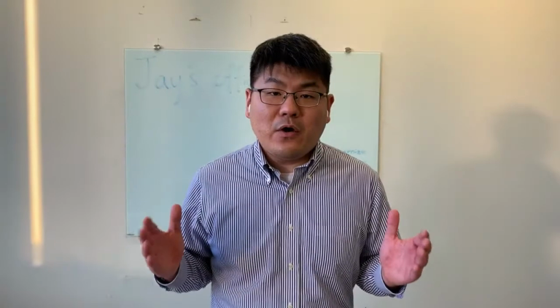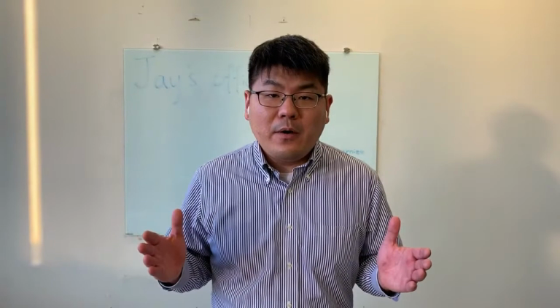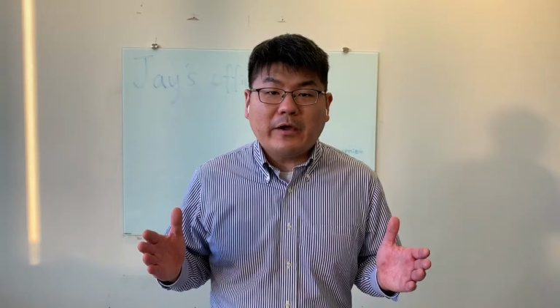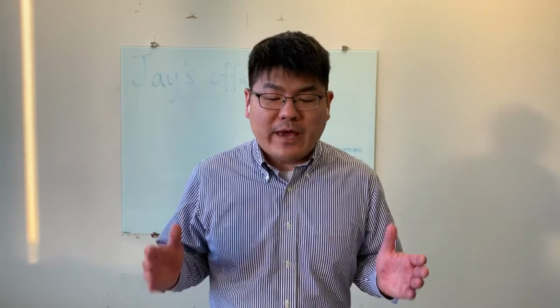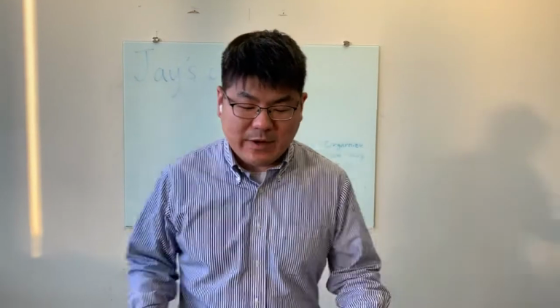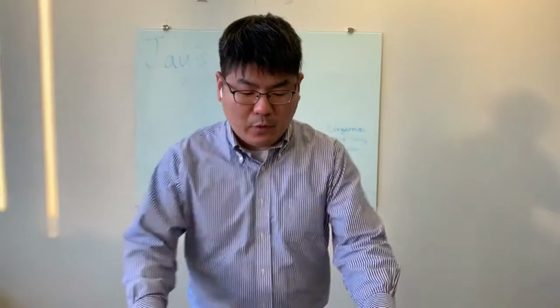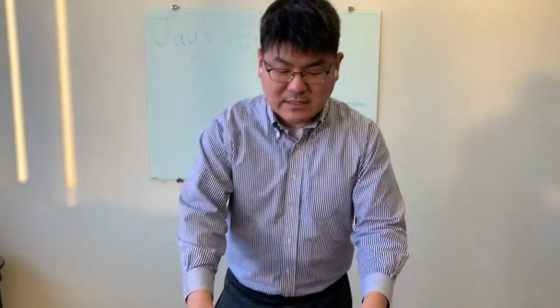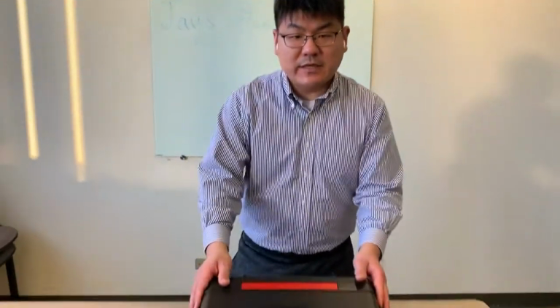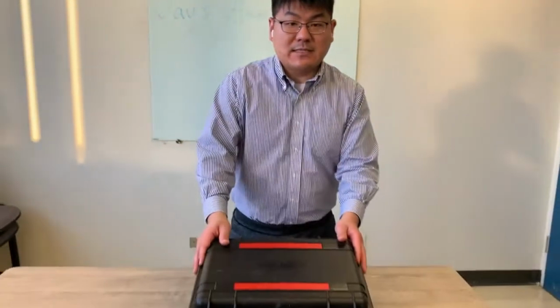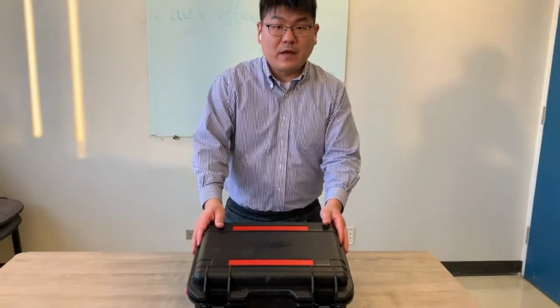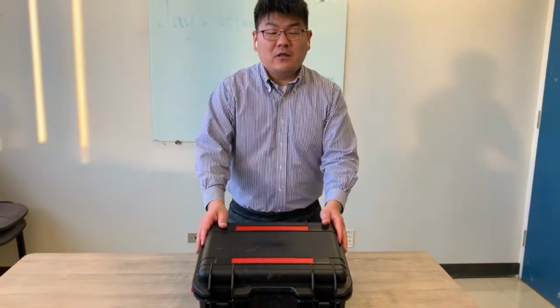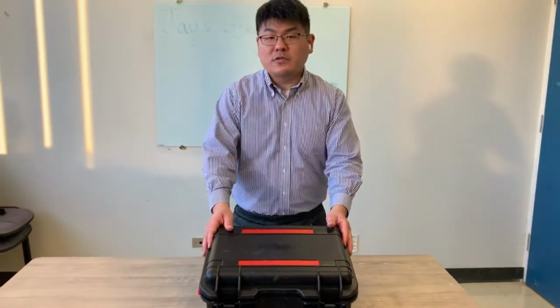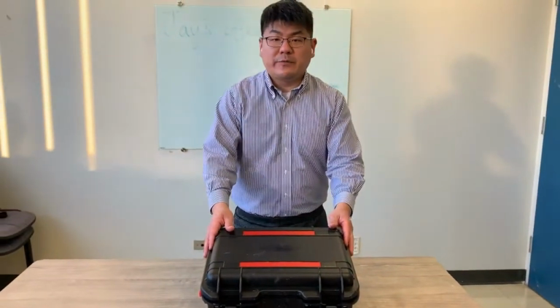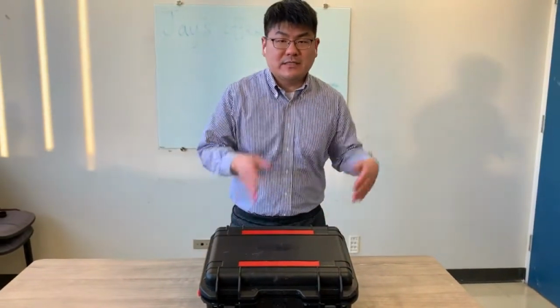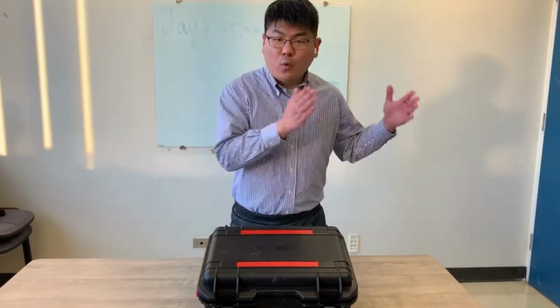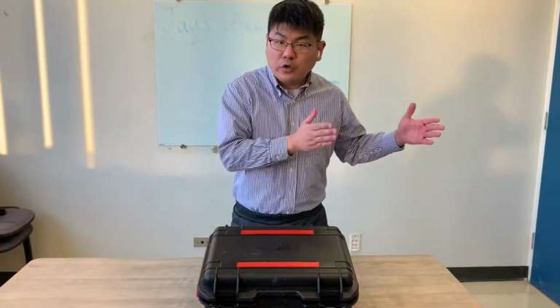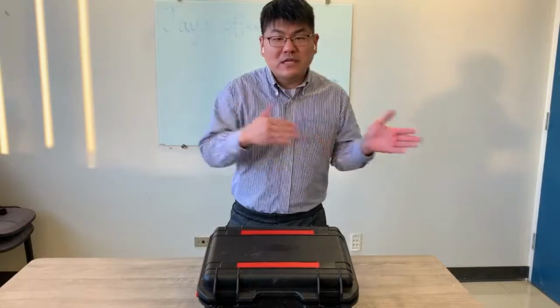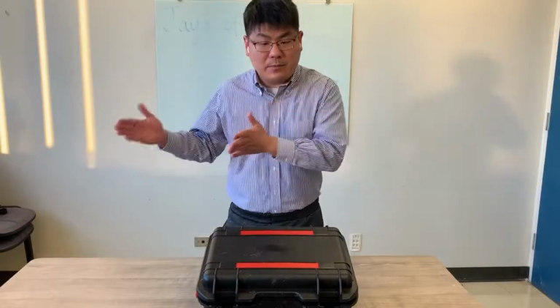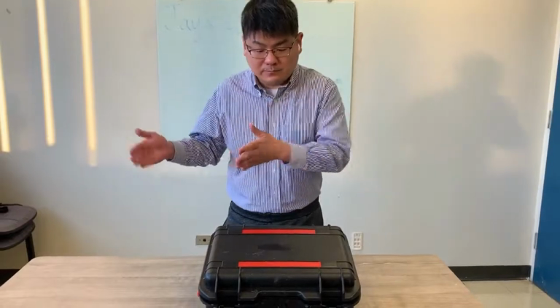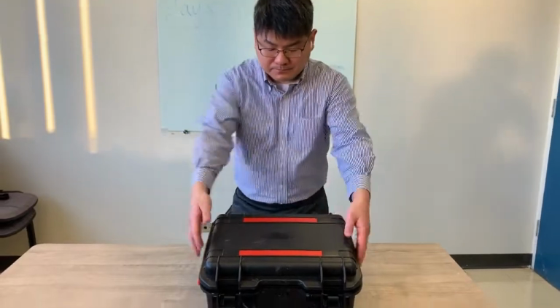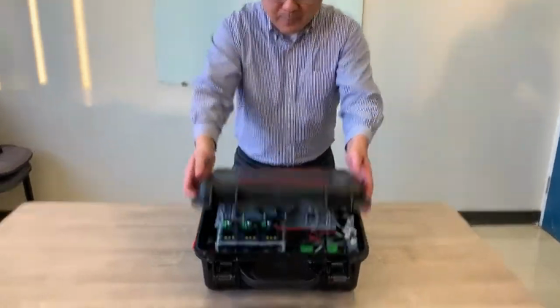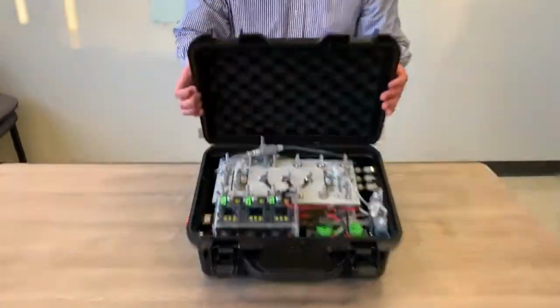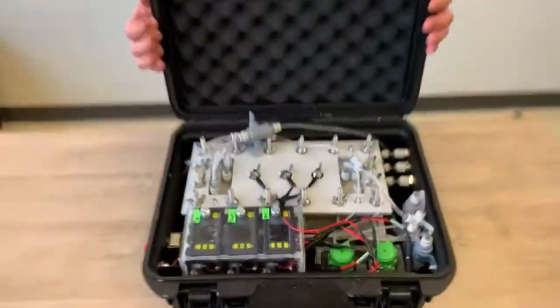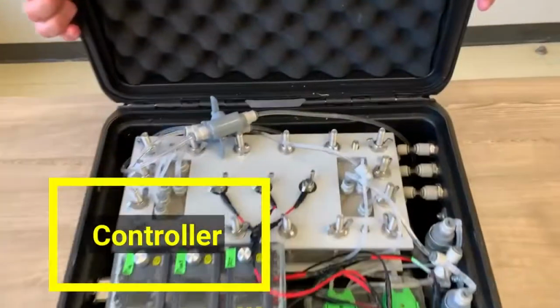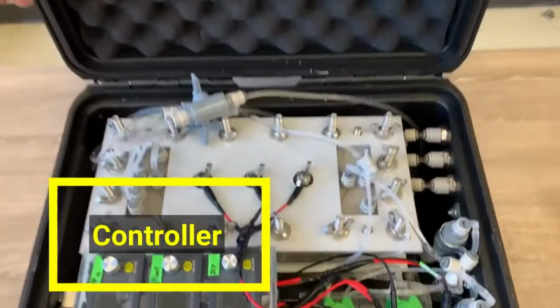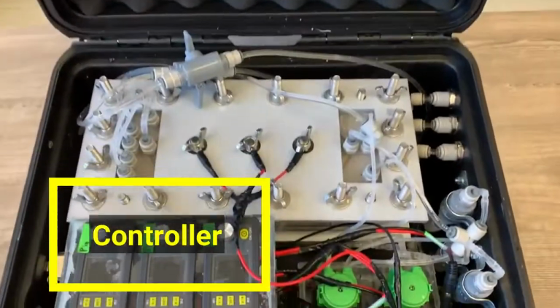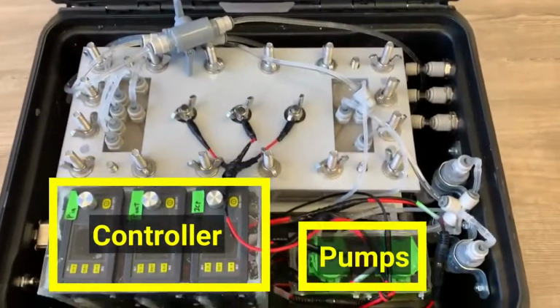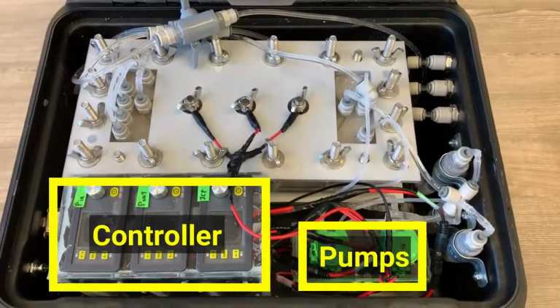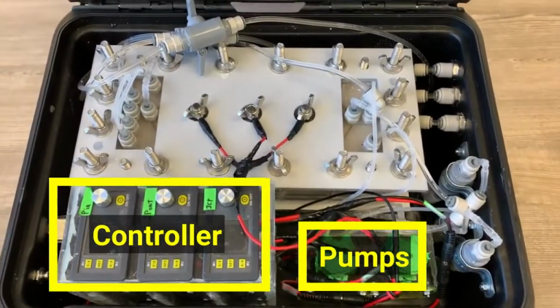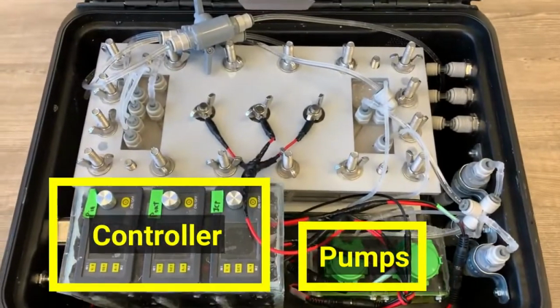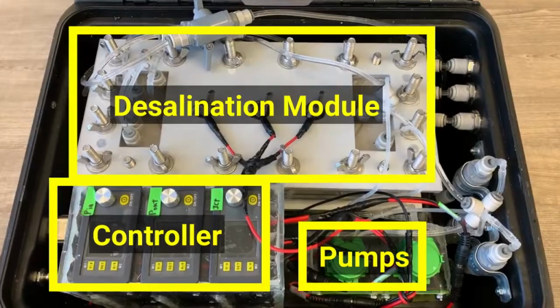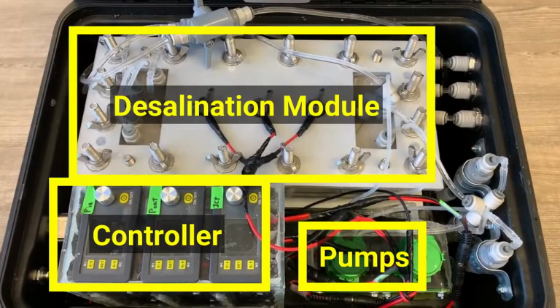So, my group has developed a portable desalination system in hopes of delivering safe water to these people. It includes a controller, pump, and desalination module.